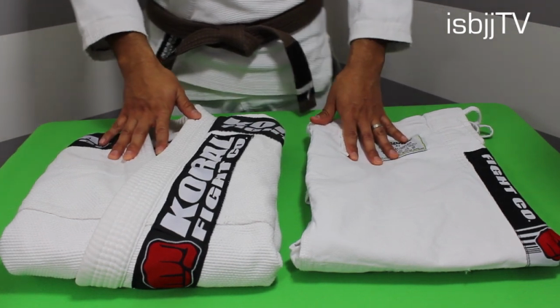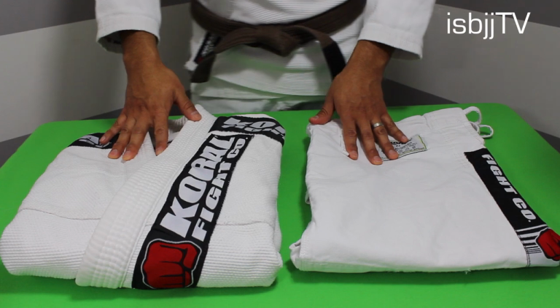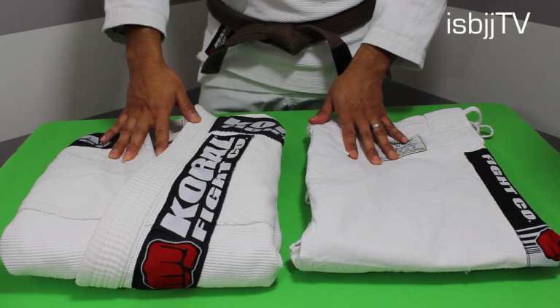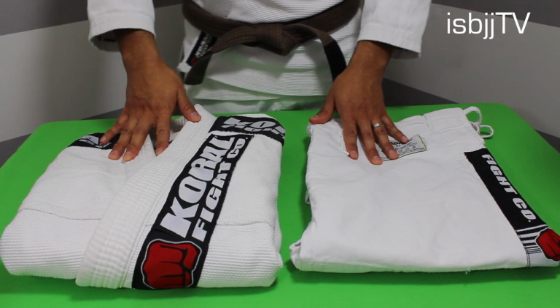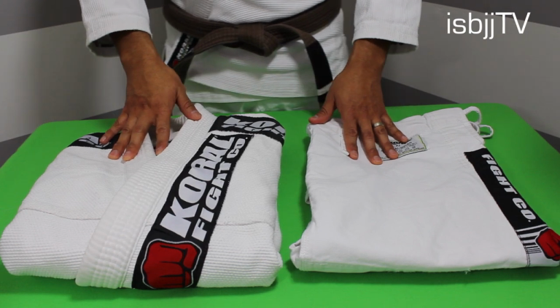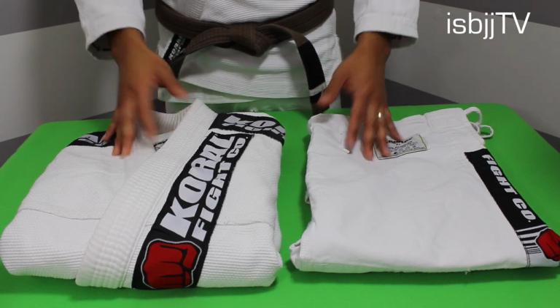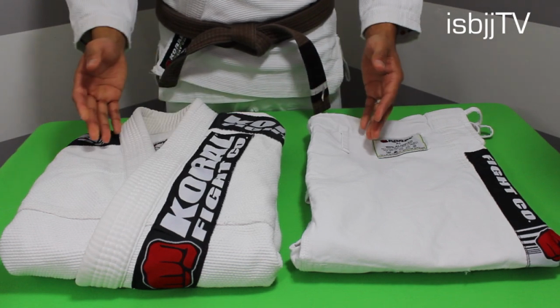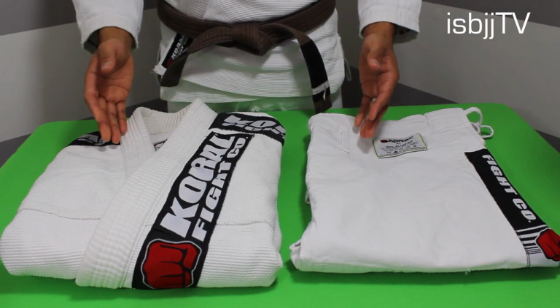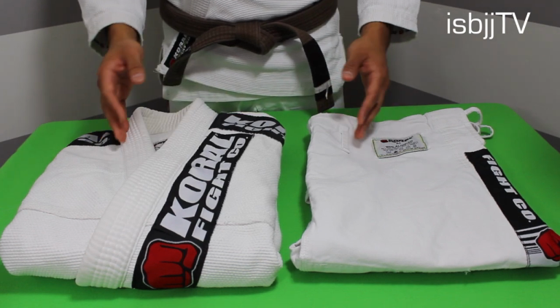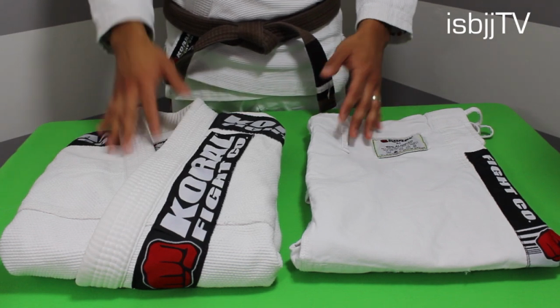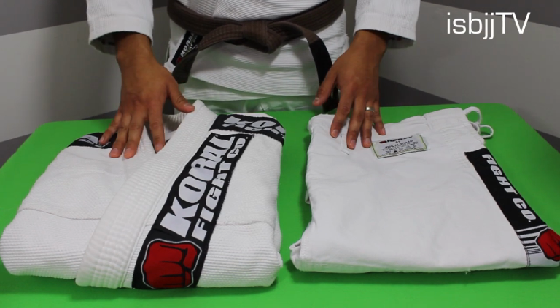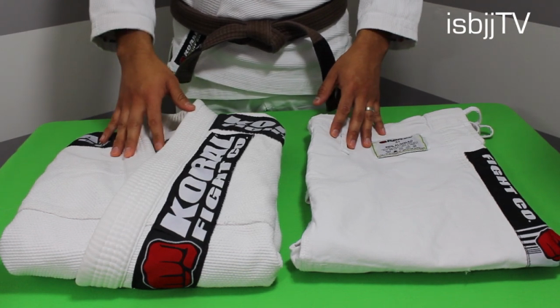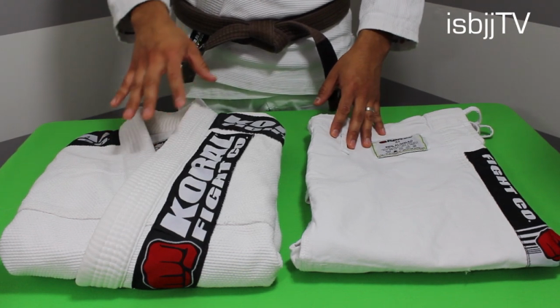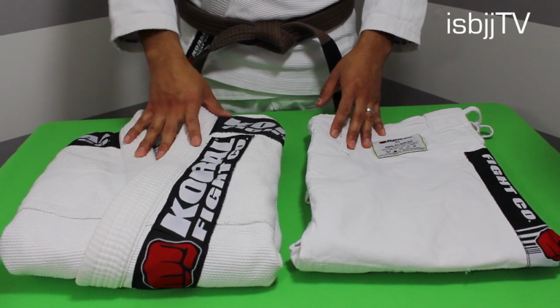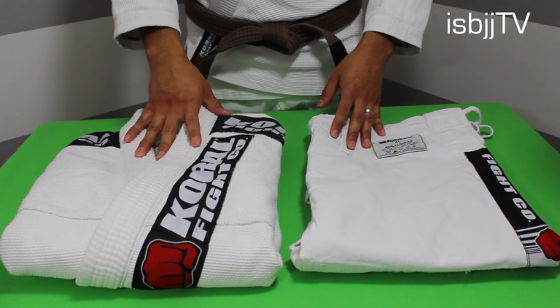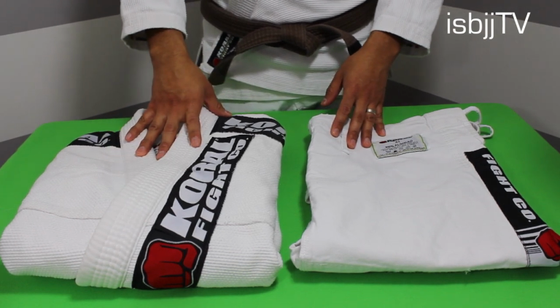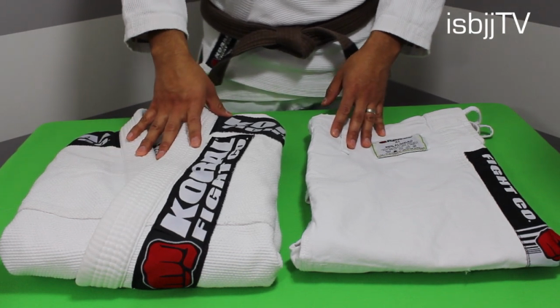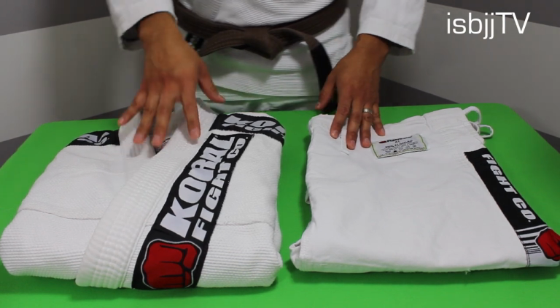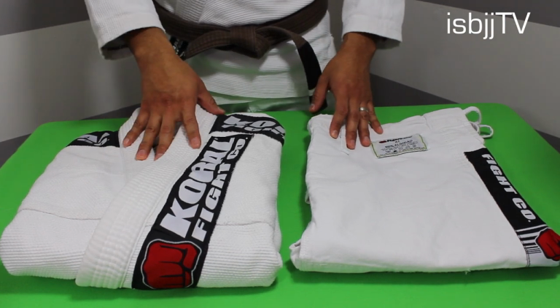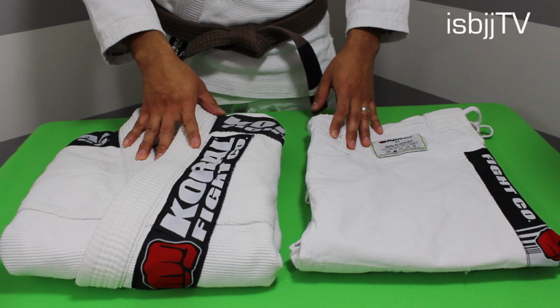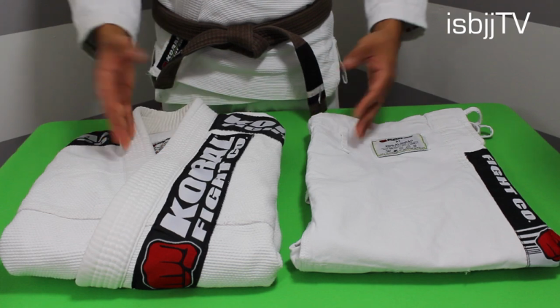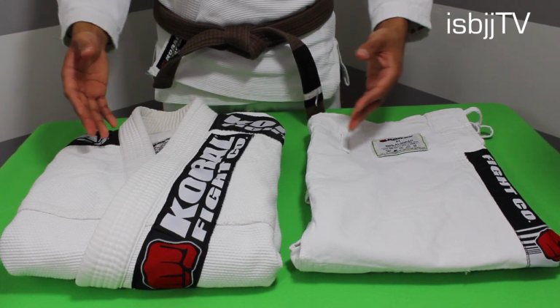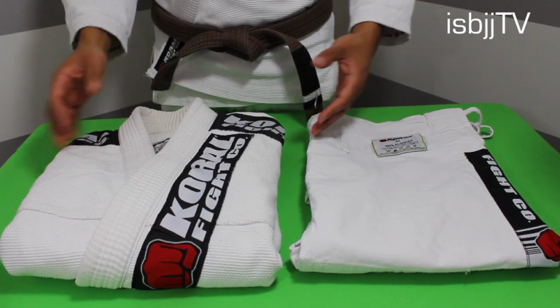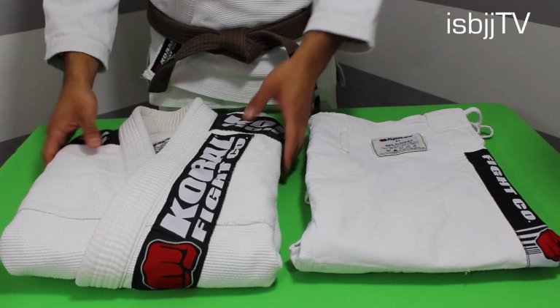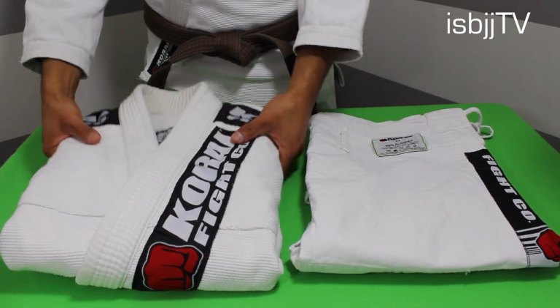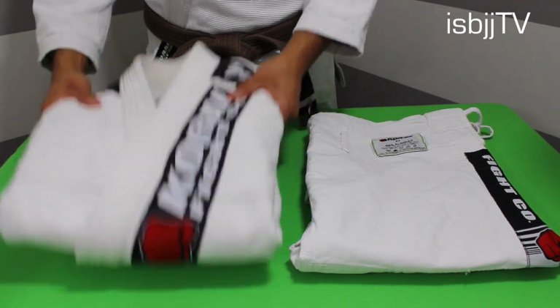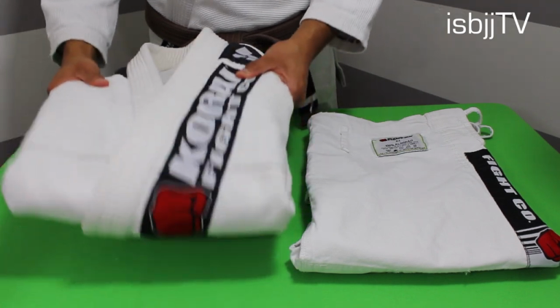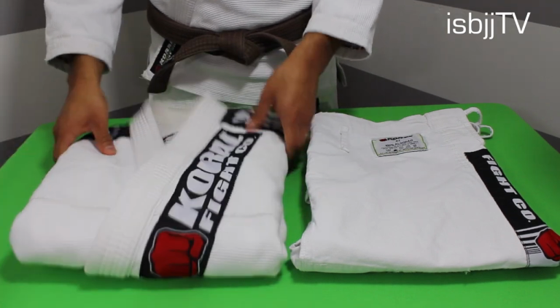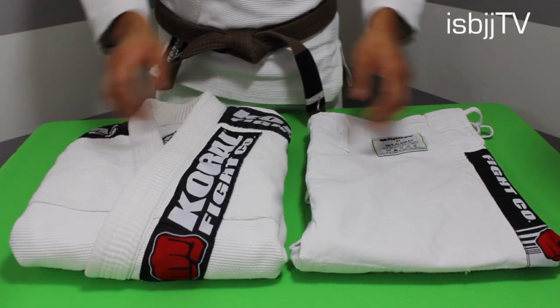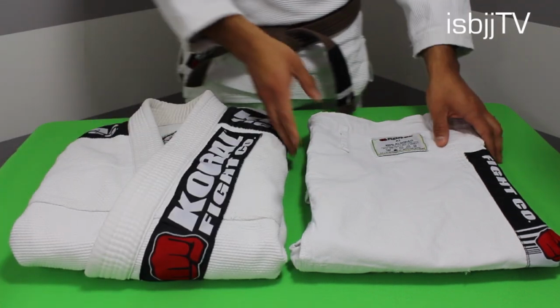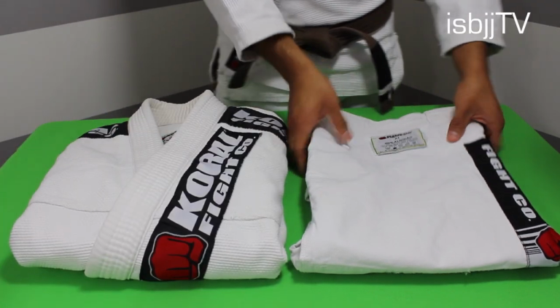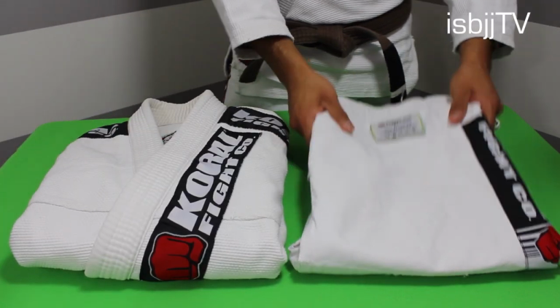Now they come in 3 different colors: black, white, and blue. And regardless of whichever color you decide to get, they are both CBJJF and IBJJF tournament approved.